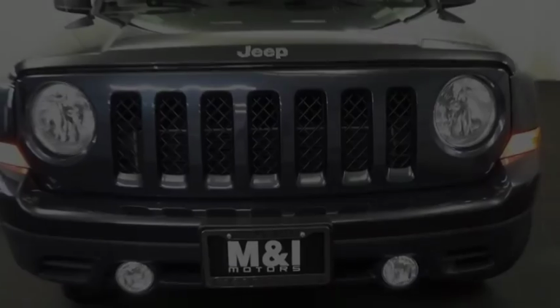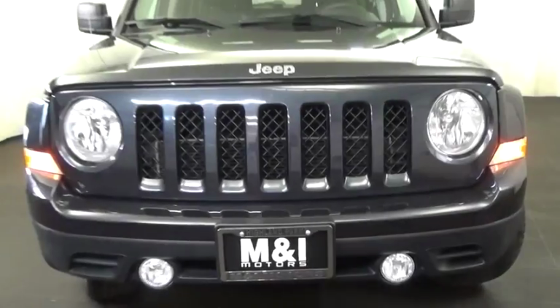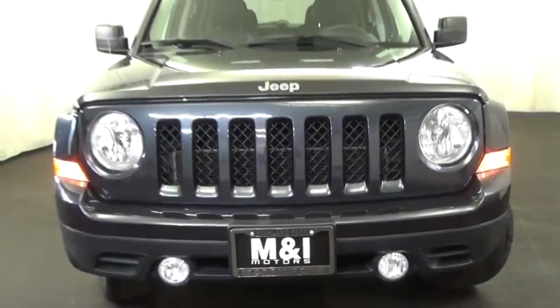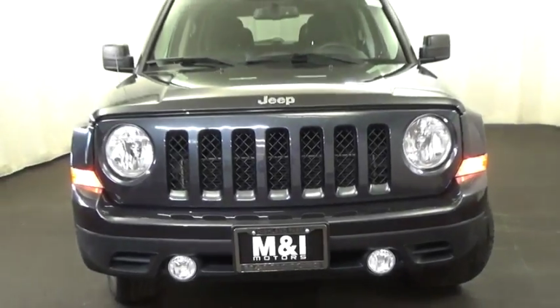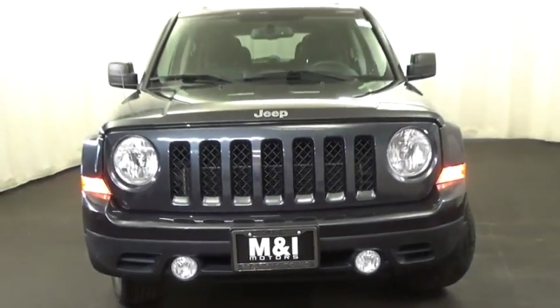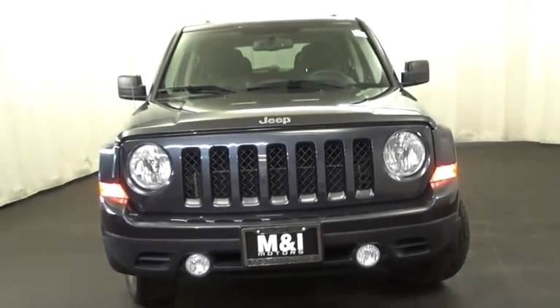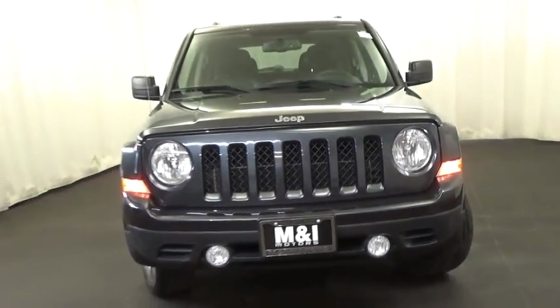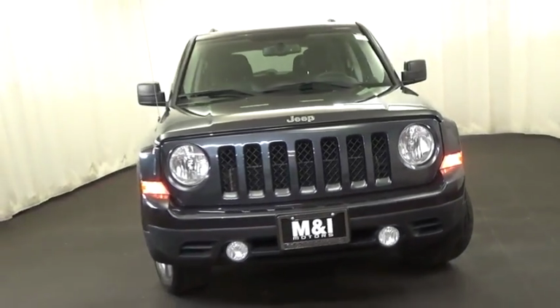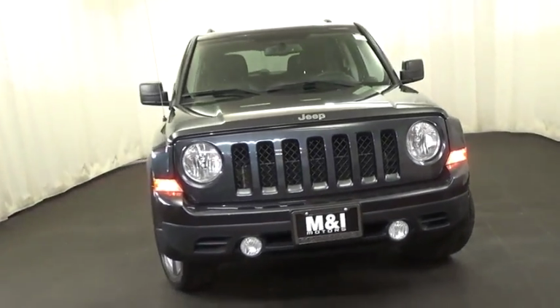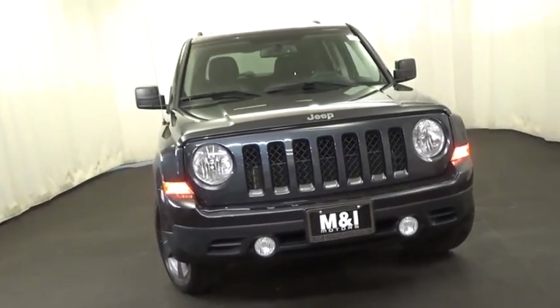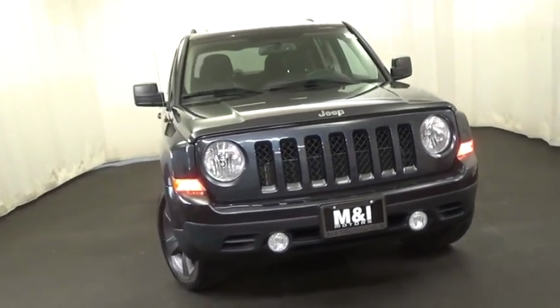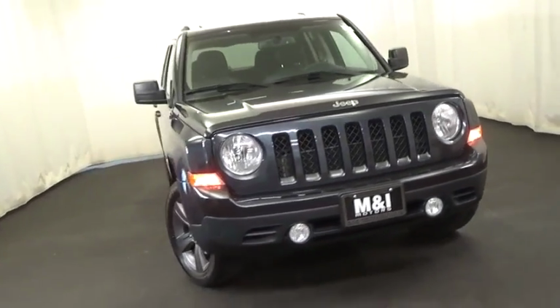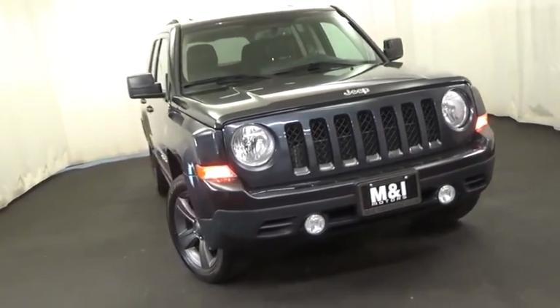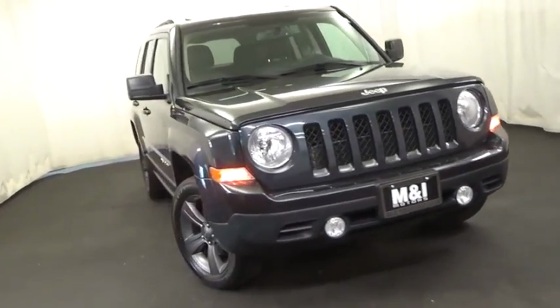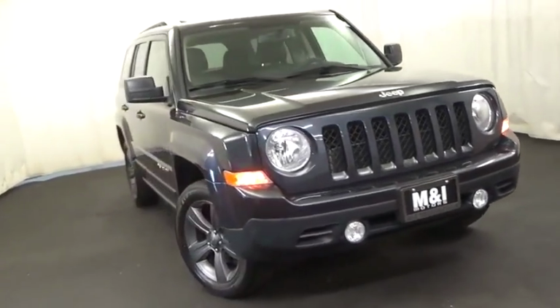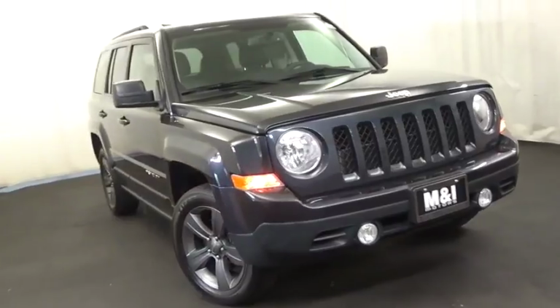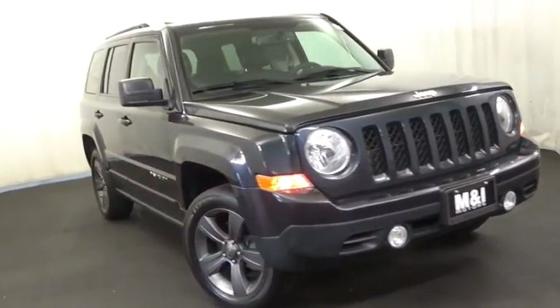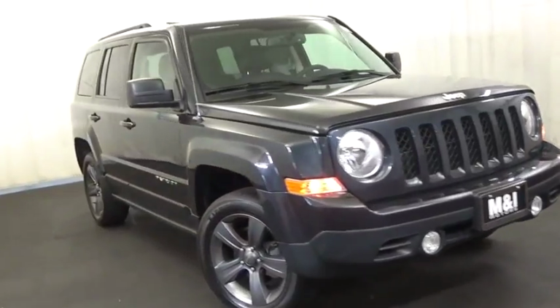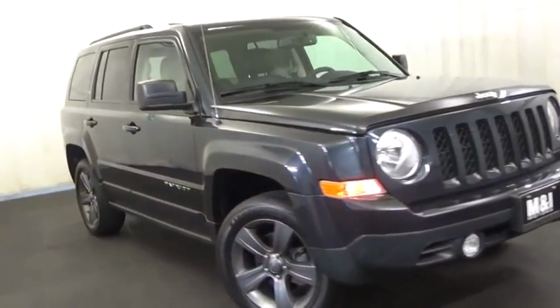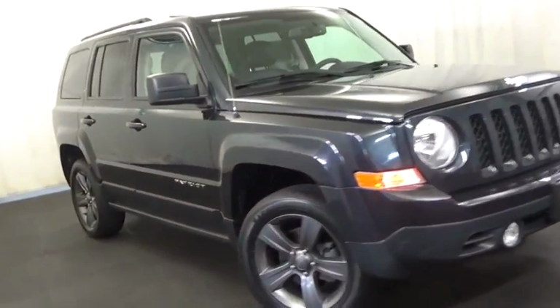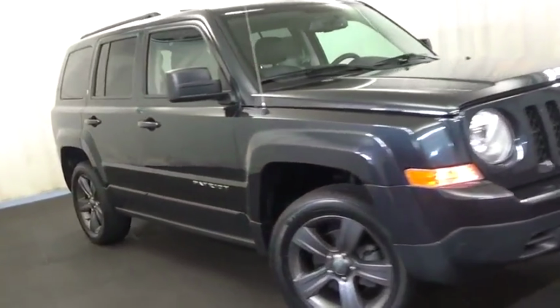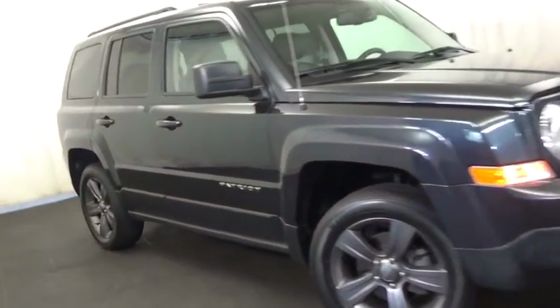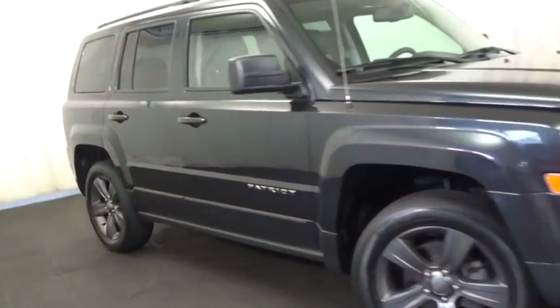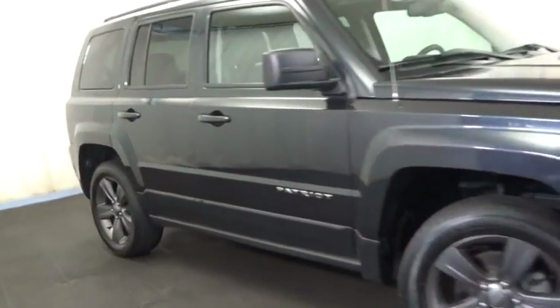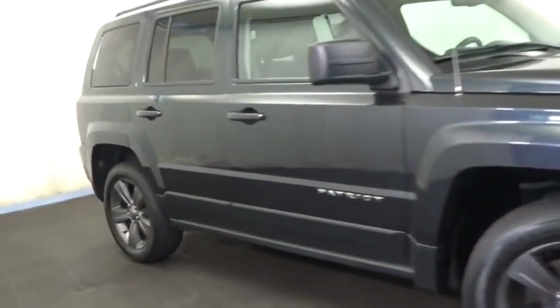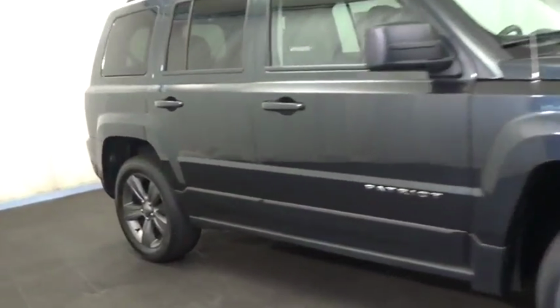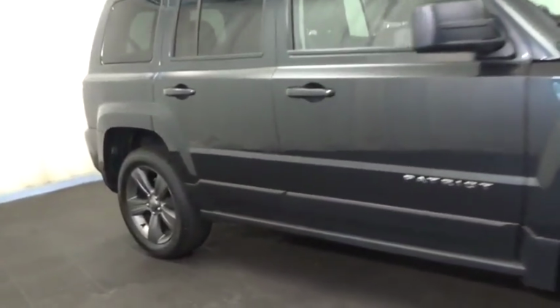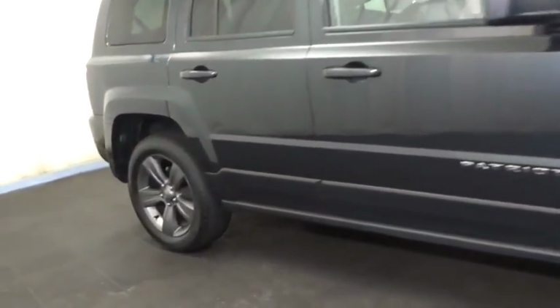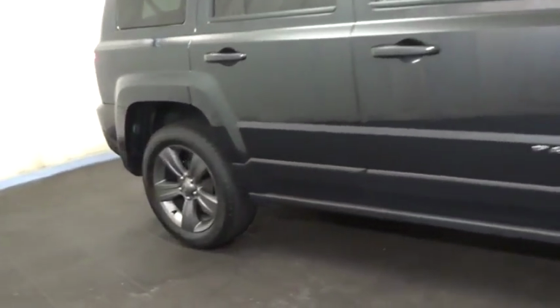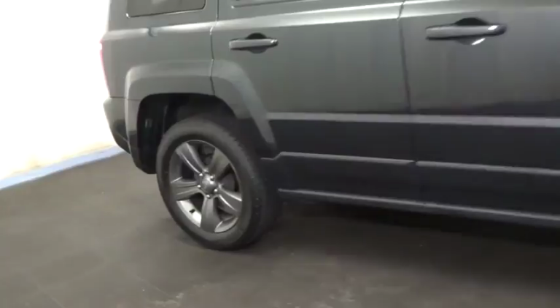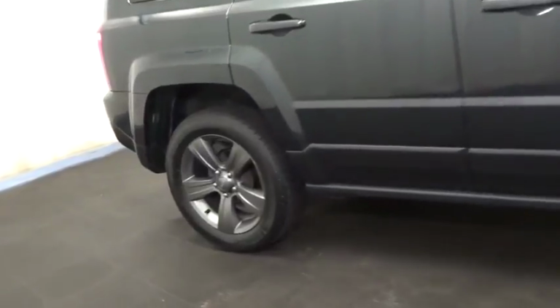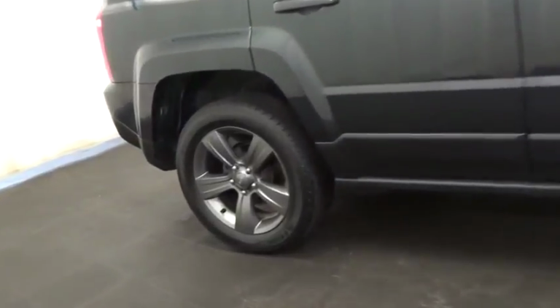2015 Patriot. The Jeep Patriot is unmistakably a Jeep. It looks like a cross between a Jeep Liberty and Jeep Compass, or maybe a three-quarter scale version of the big Jeep Commander.